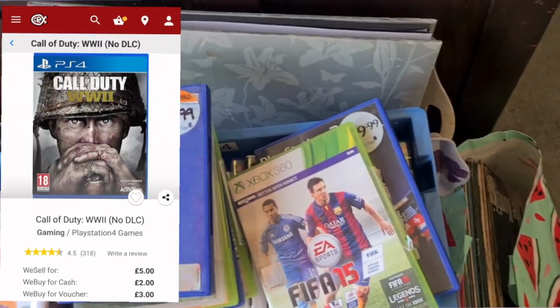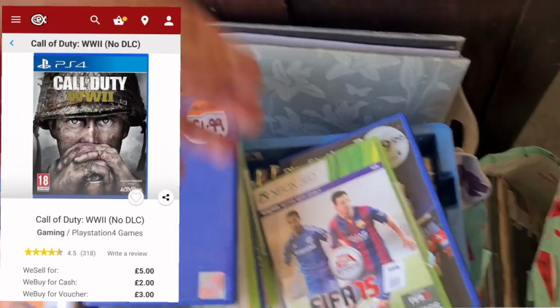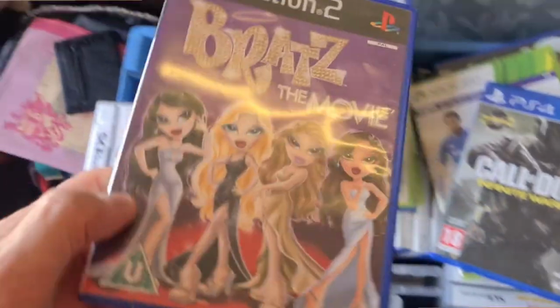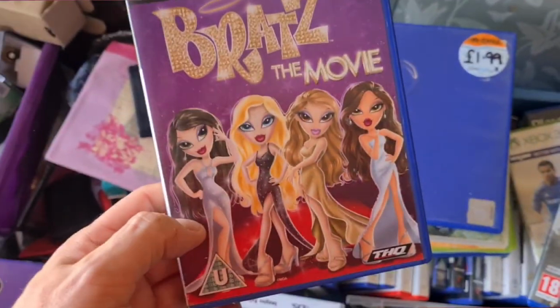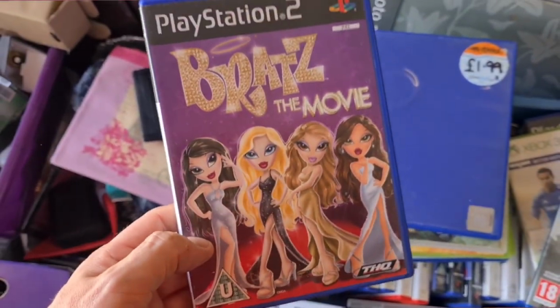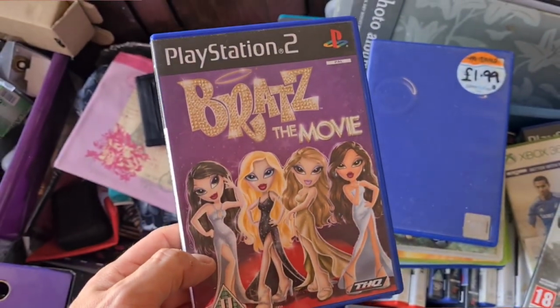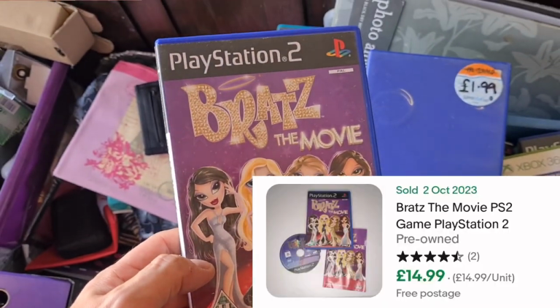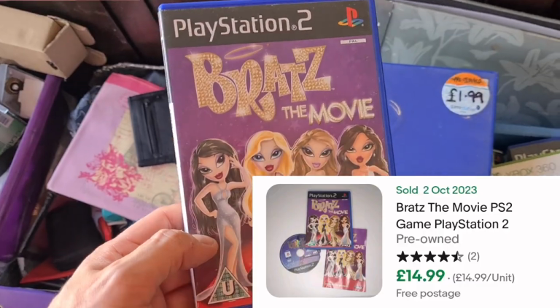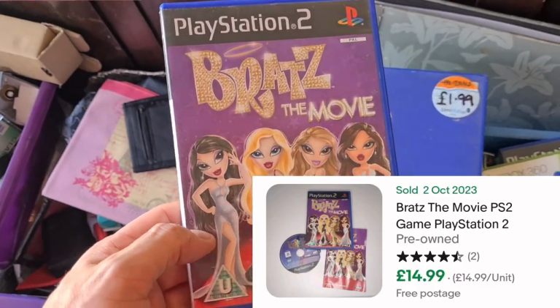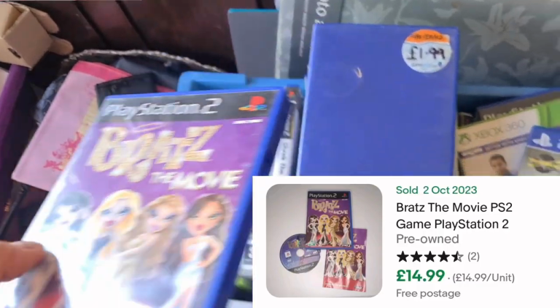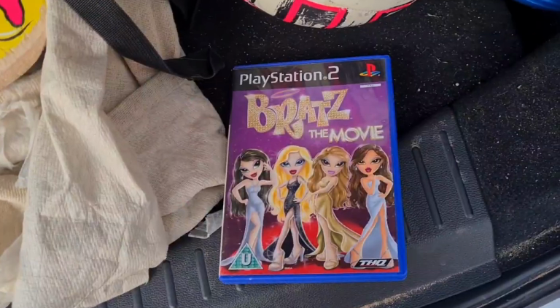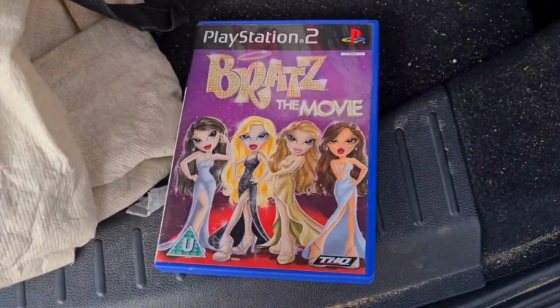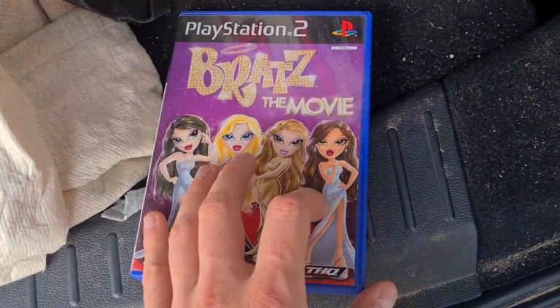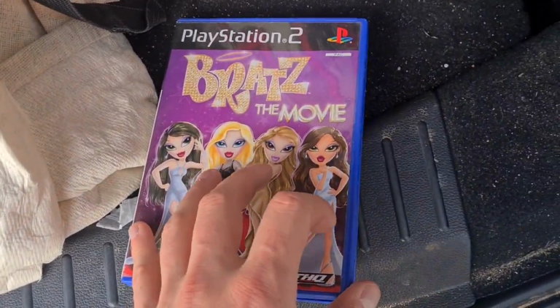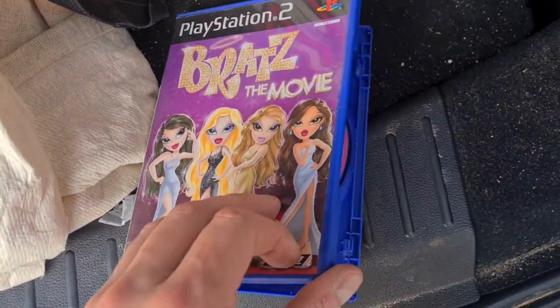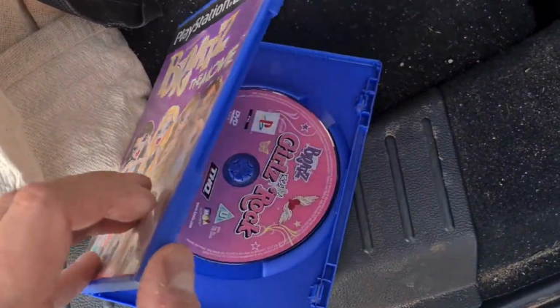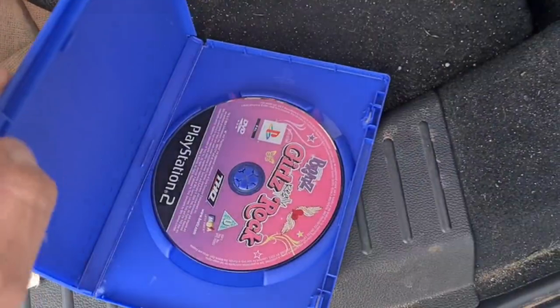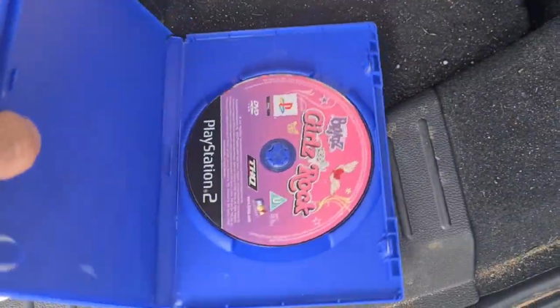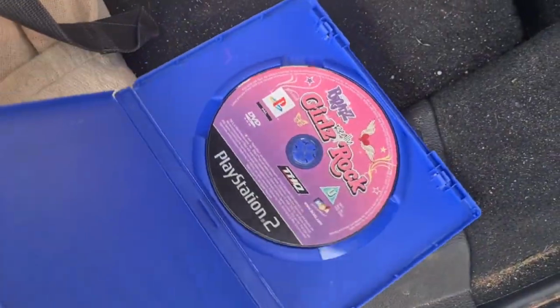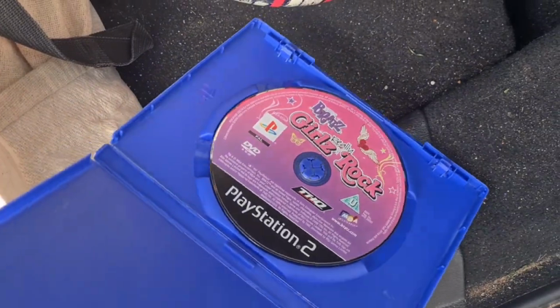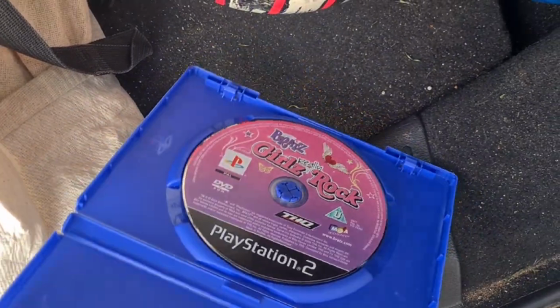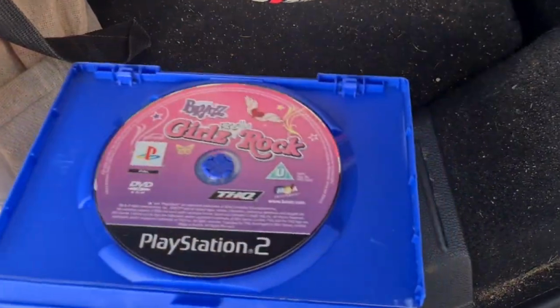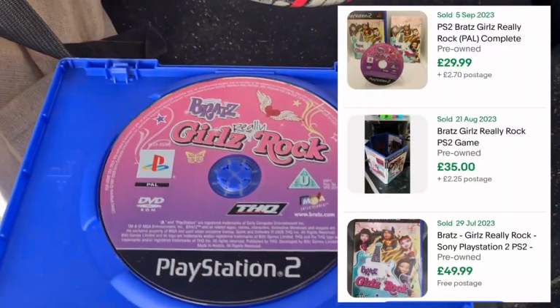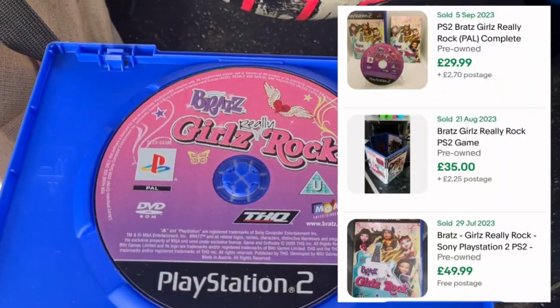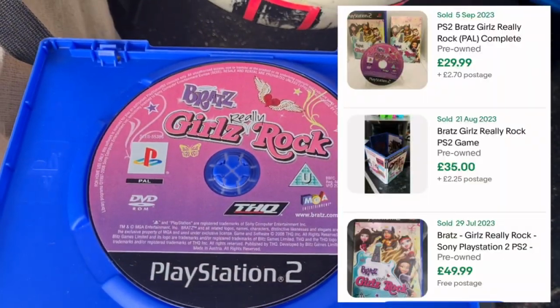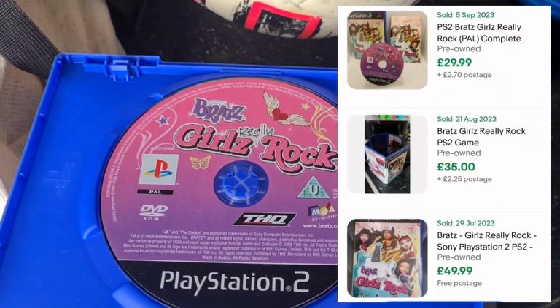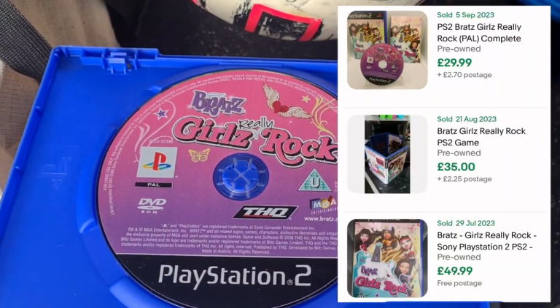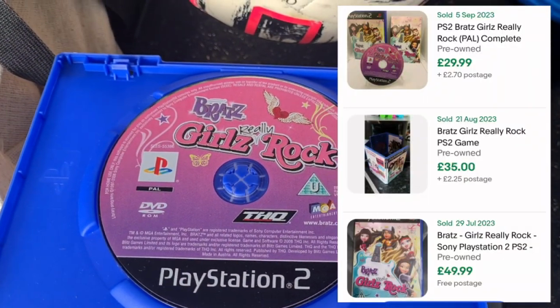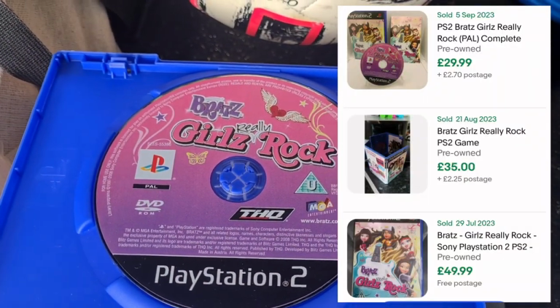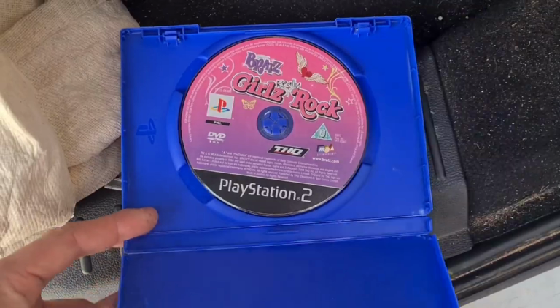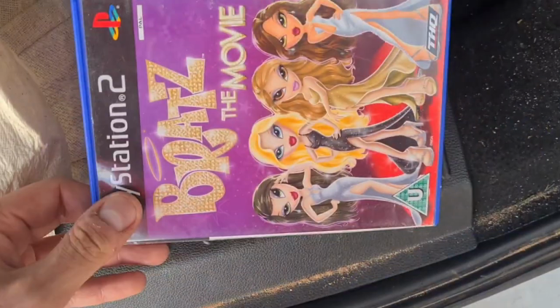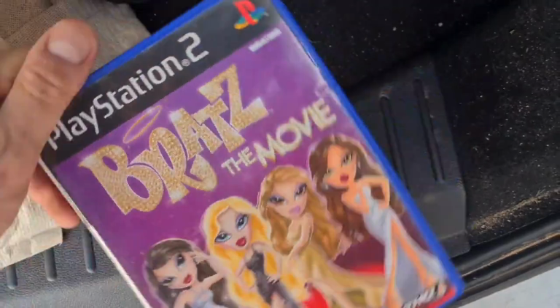Call of Duty. And this one here as well — in here is actually Bratz Girls Really Rock. Nice little surprise that.